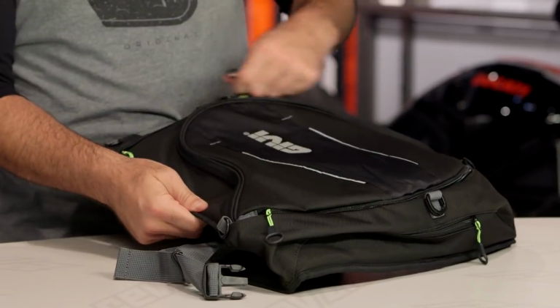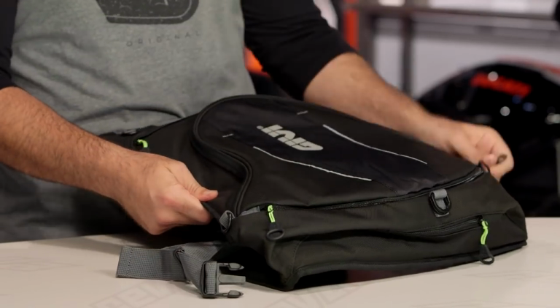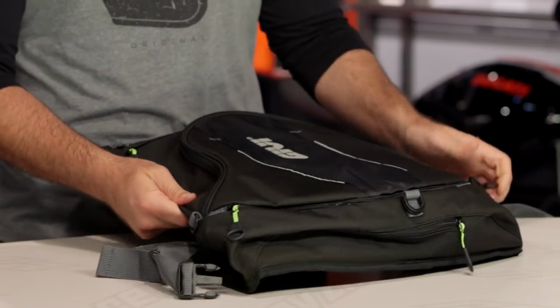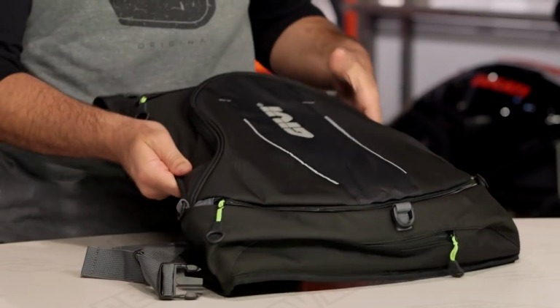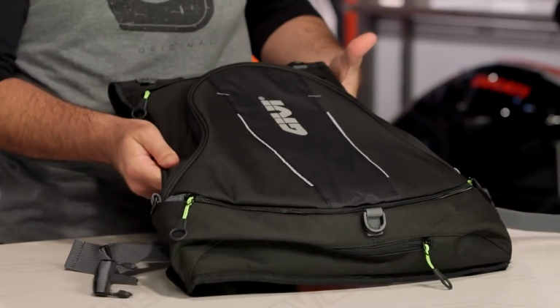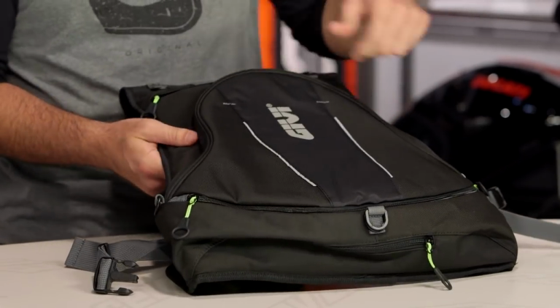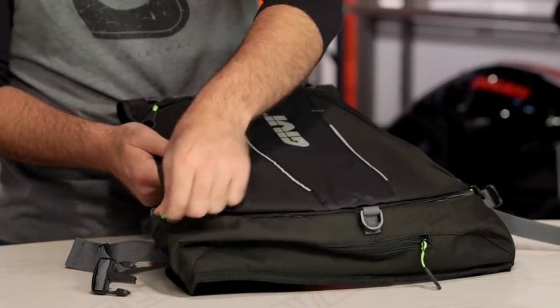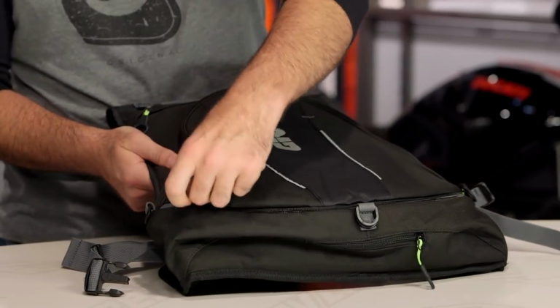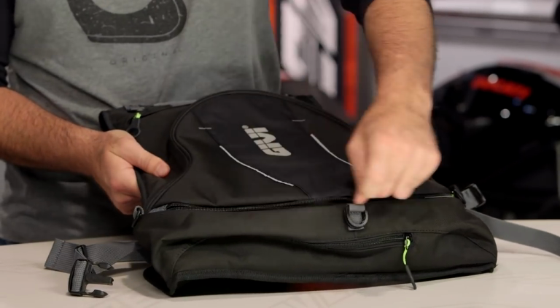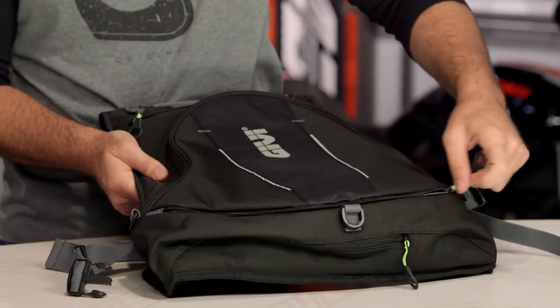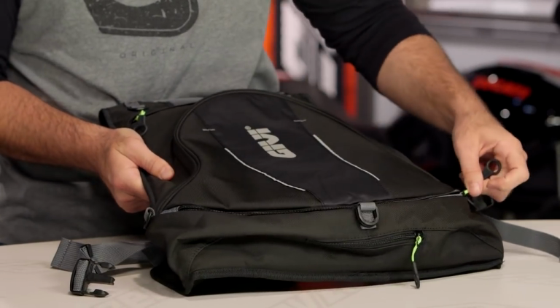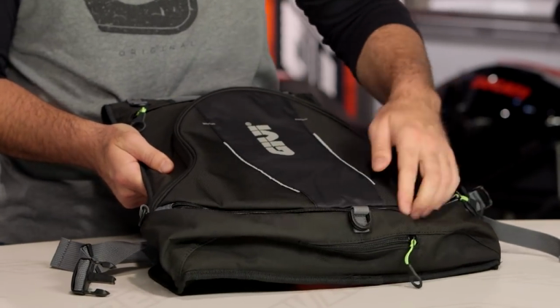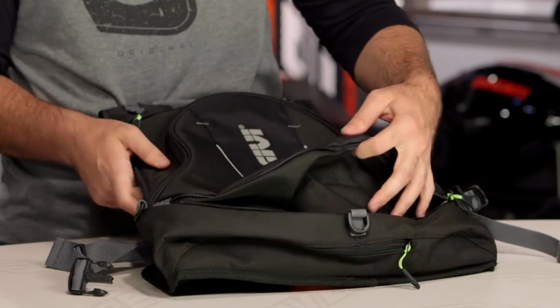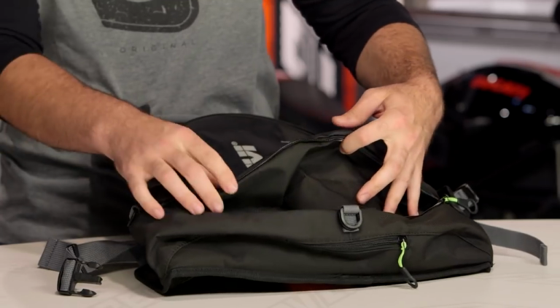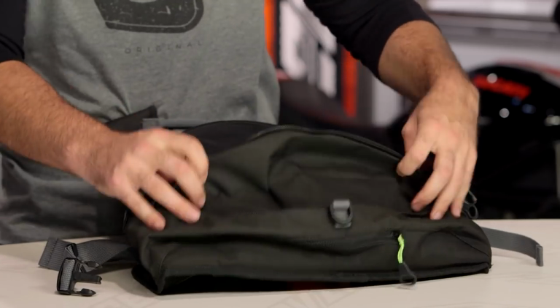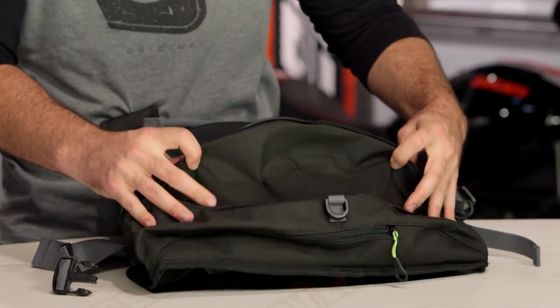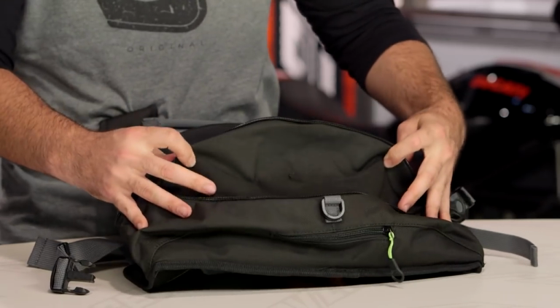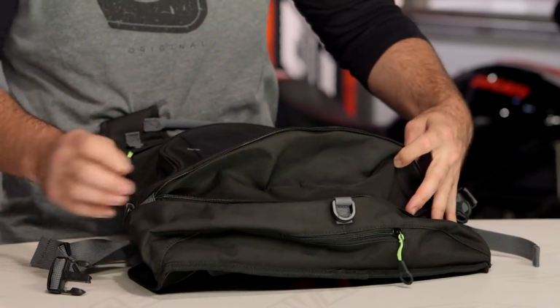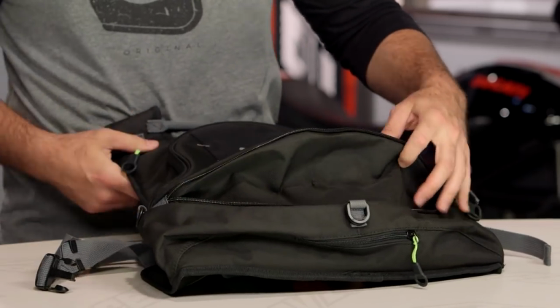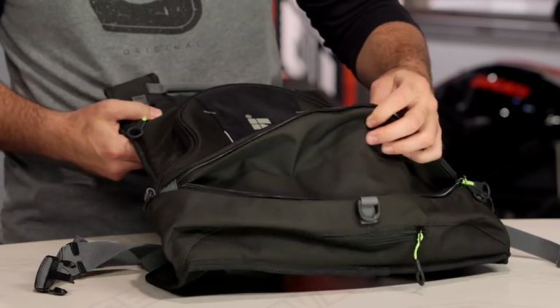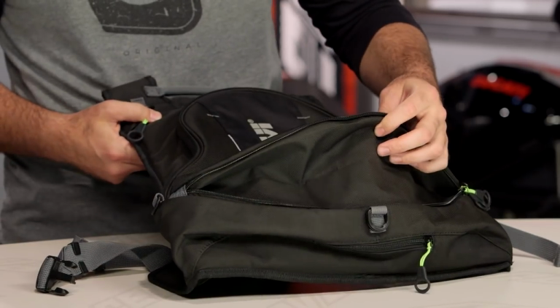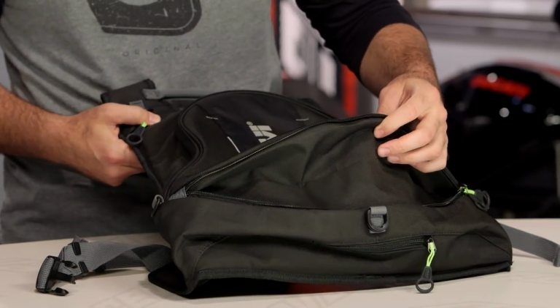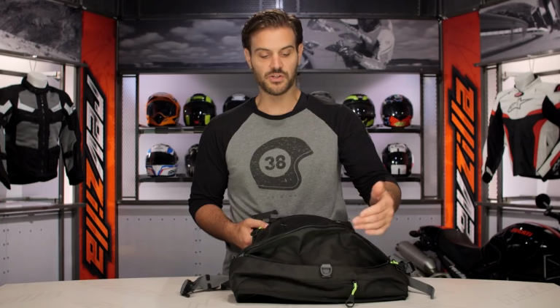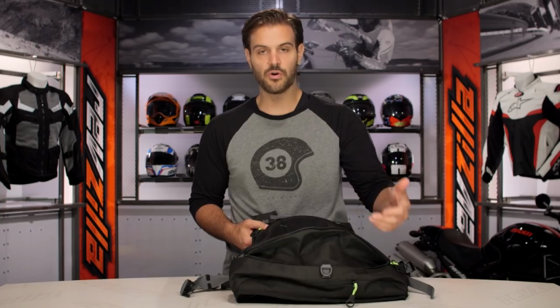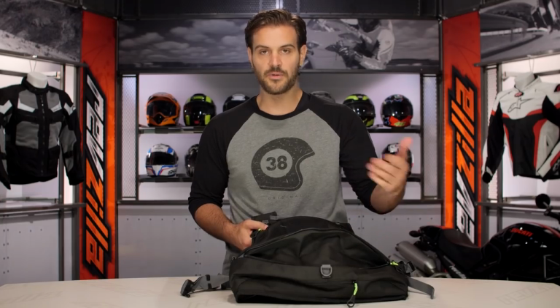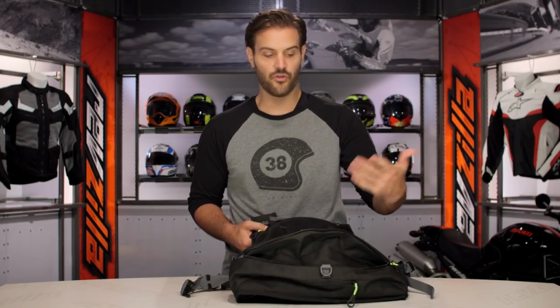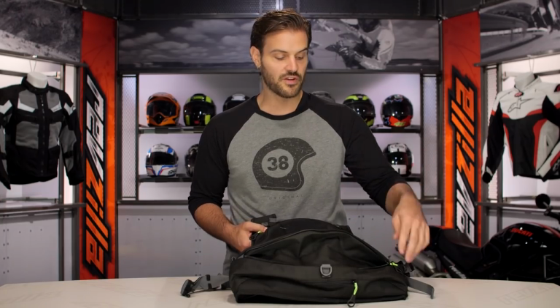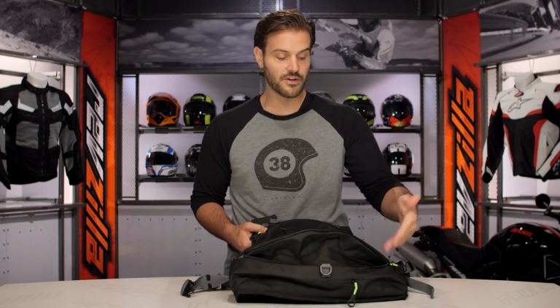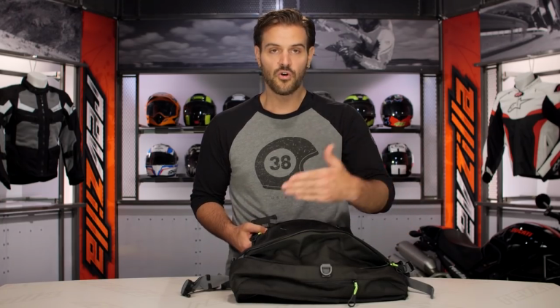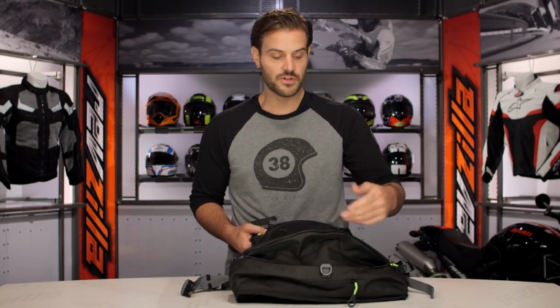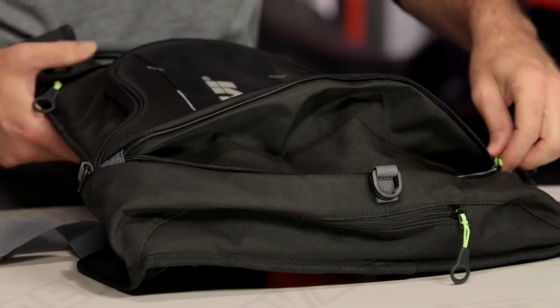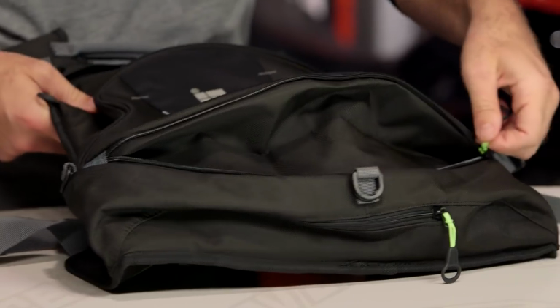This backpack is expandable. In the very bottom, you're going to have one zipper that works its way all the way across the bottom — that's your expansion pouch. It goes up to that full 24 liters when you expand it out.